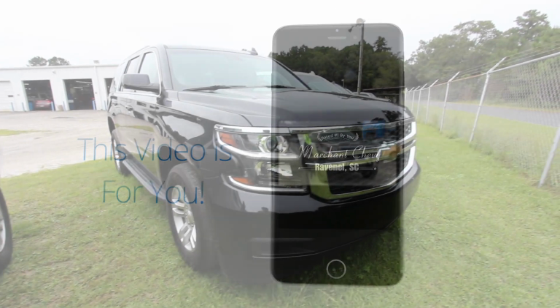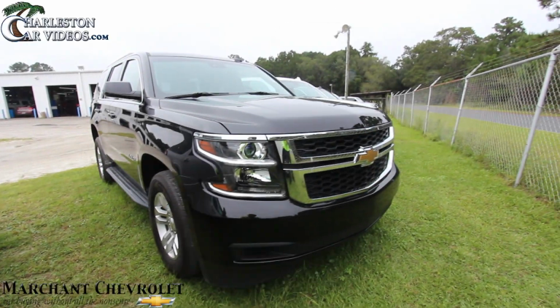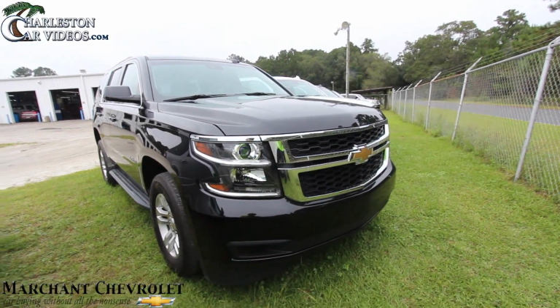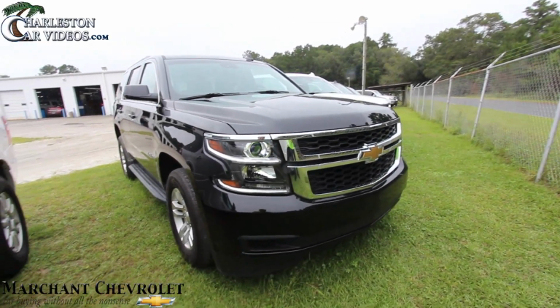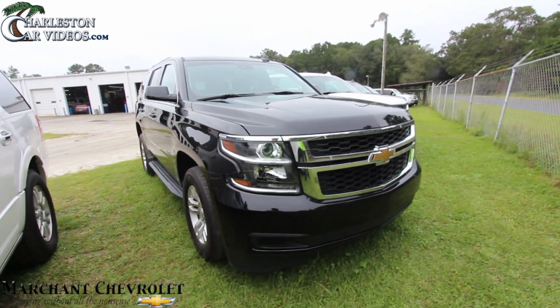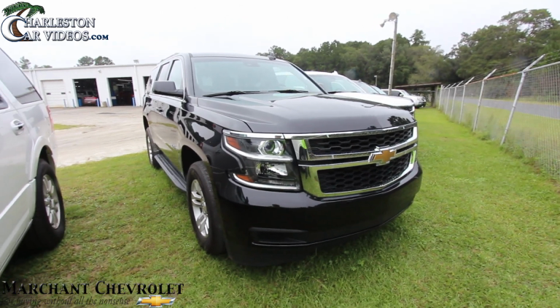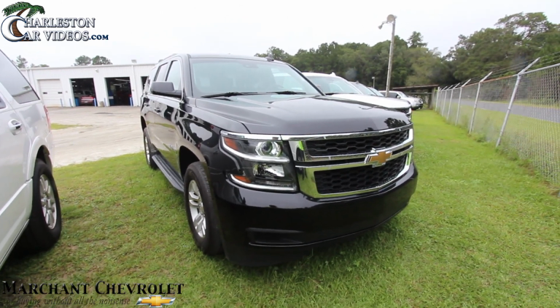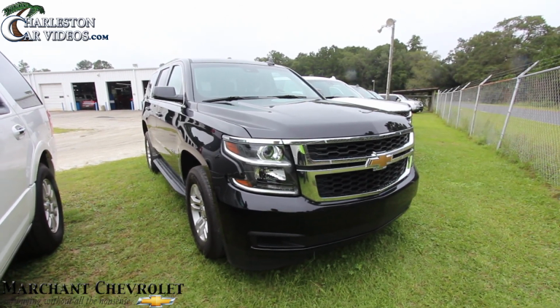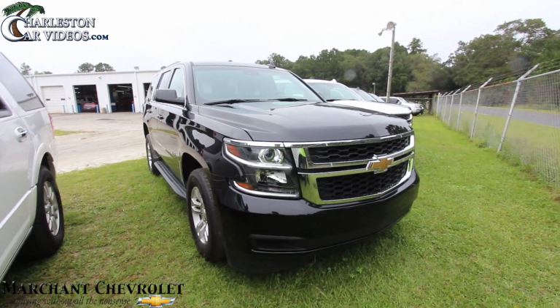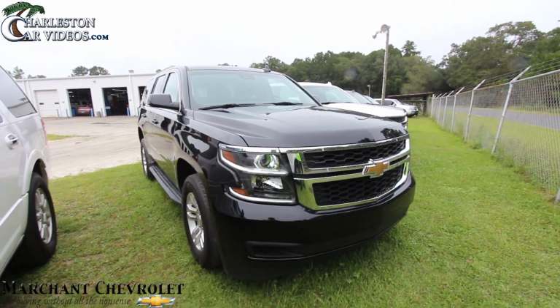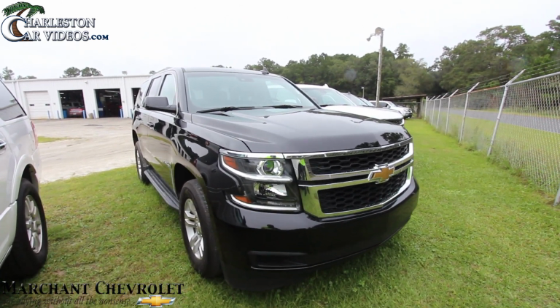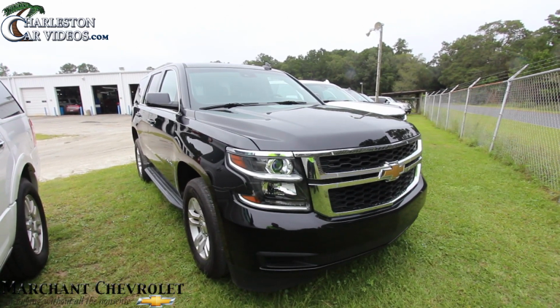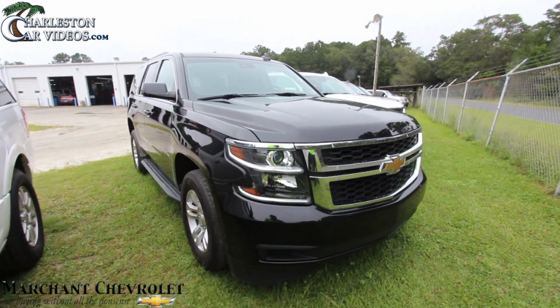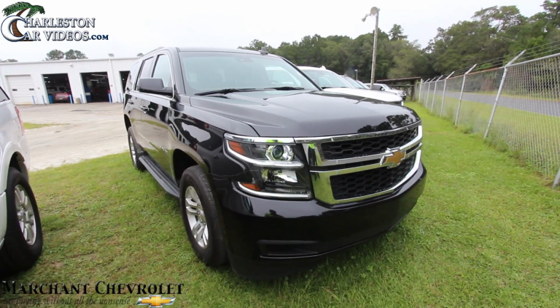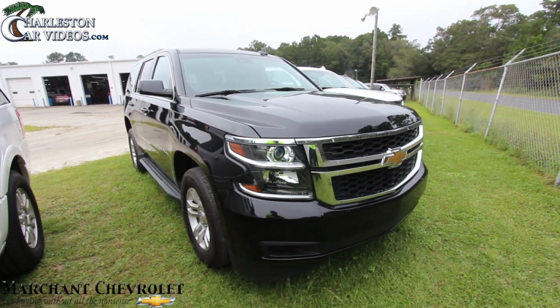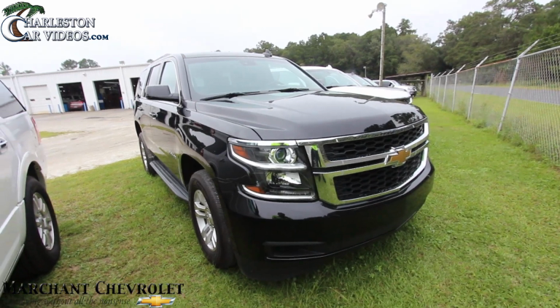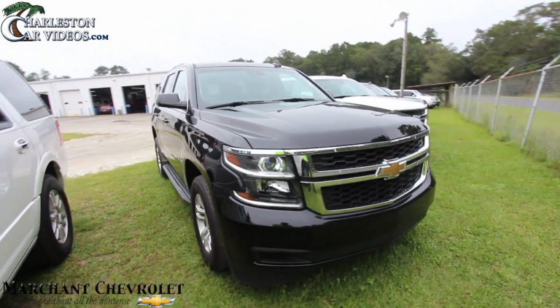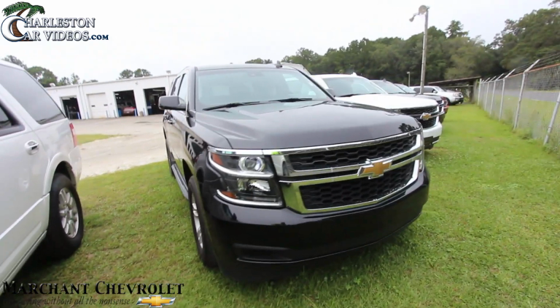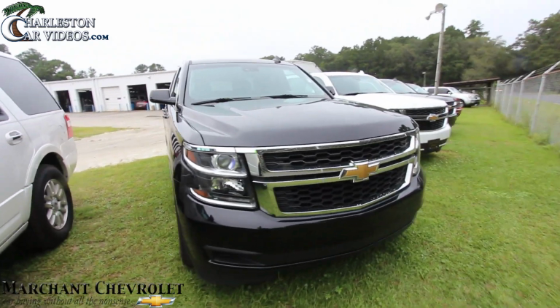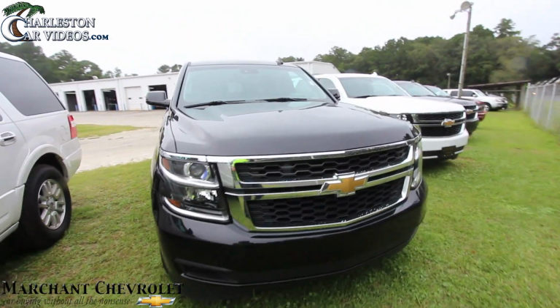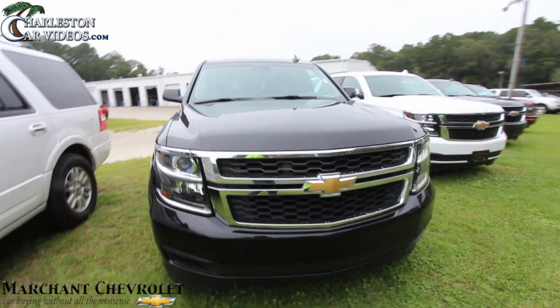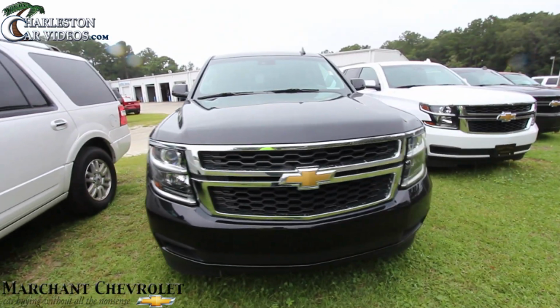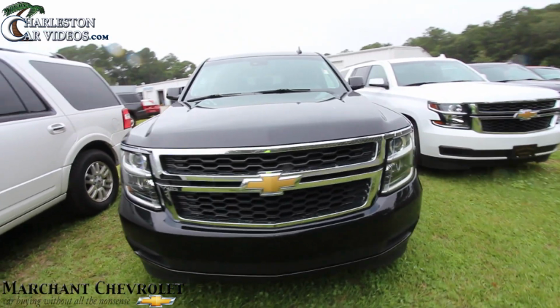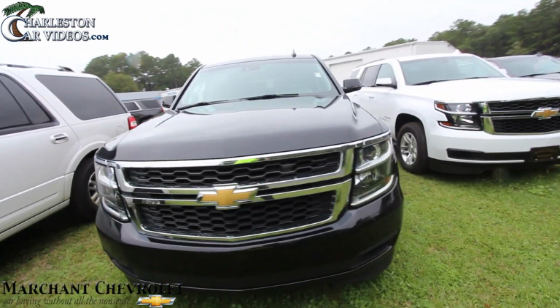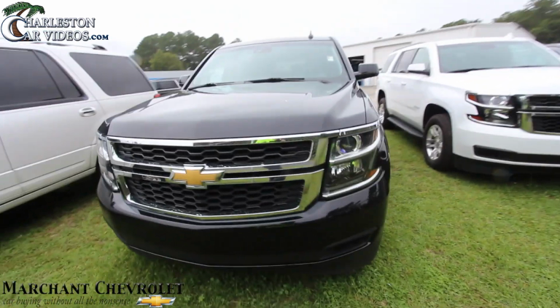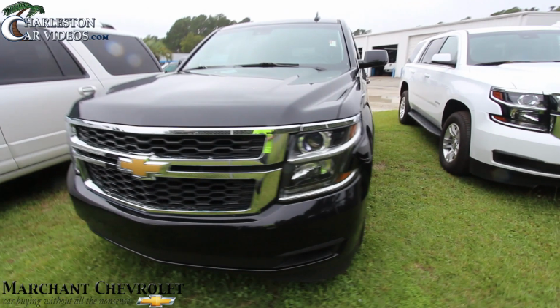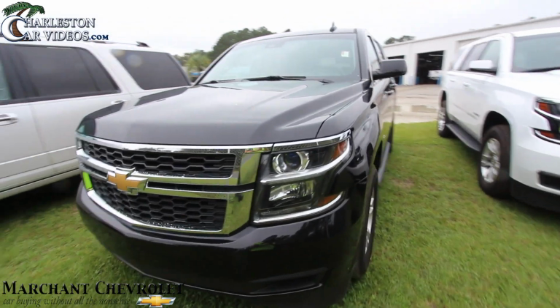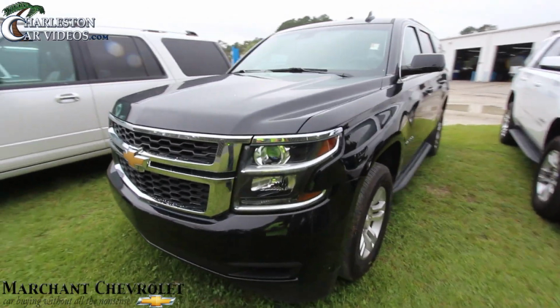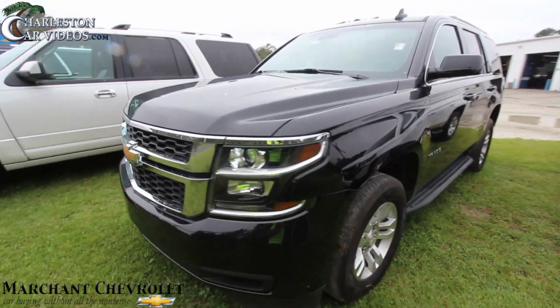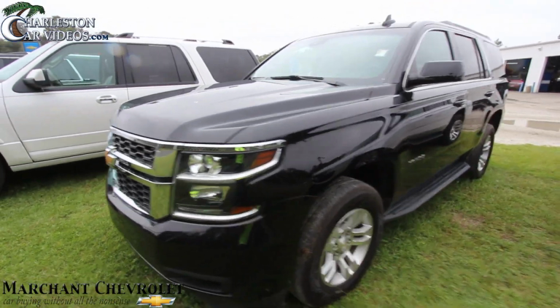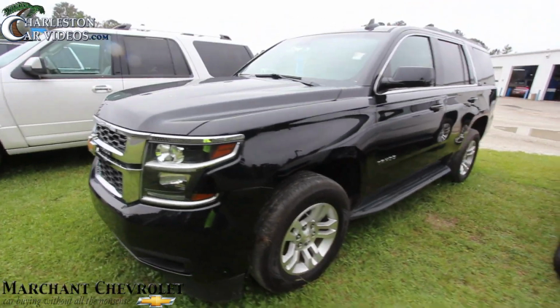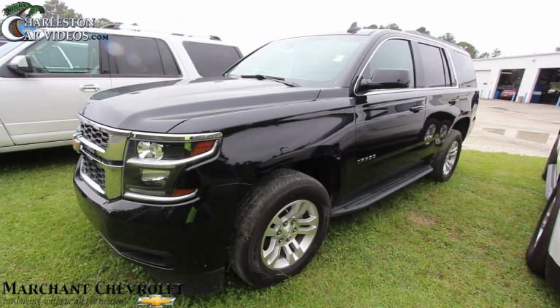What's up everybody, today we're here at Marchant Chevy. We're gonna take a look at a 2016 Chevy Tahoe pre-owned for sale. Stay tuned with us over the next few minutes. If I see any dents, dings, scratches, or imperfections, I'll point them out to you. So far looking pretty good on the front end of this Tahoe.